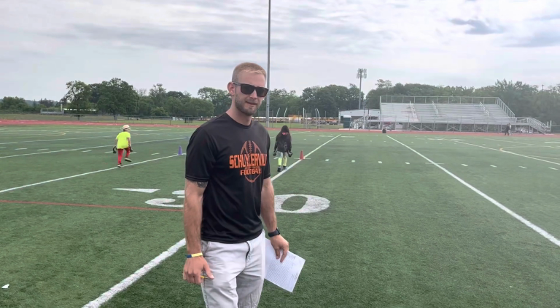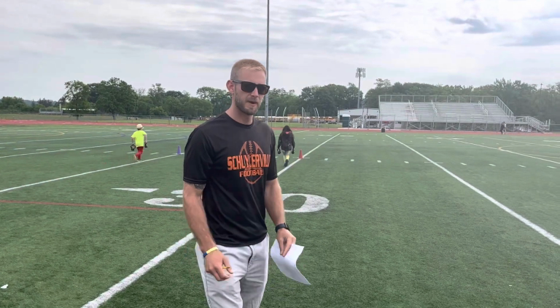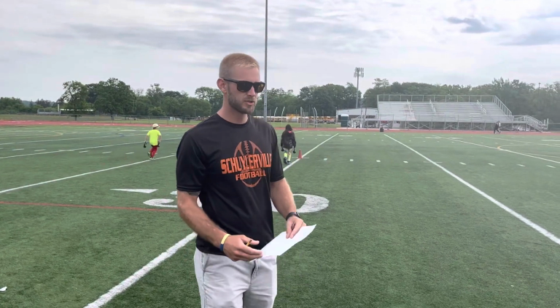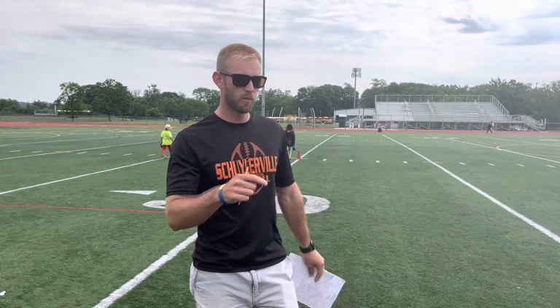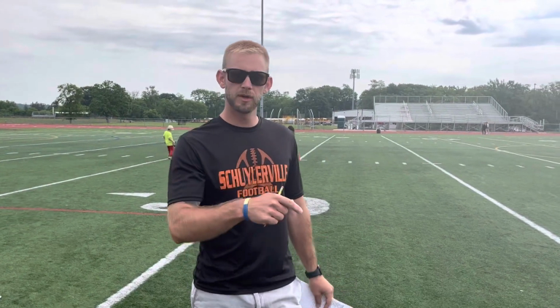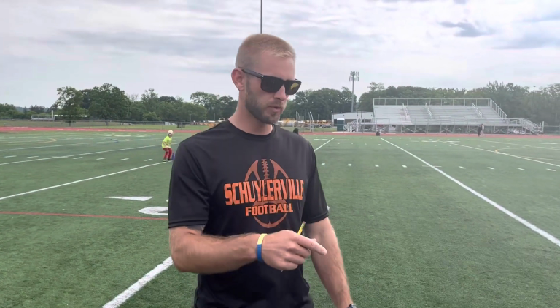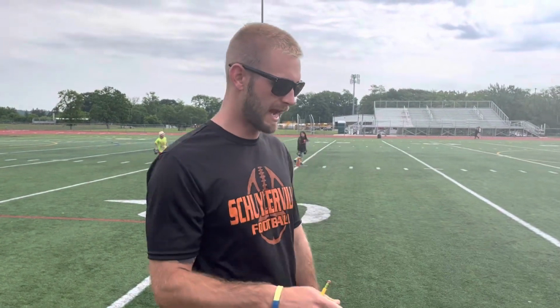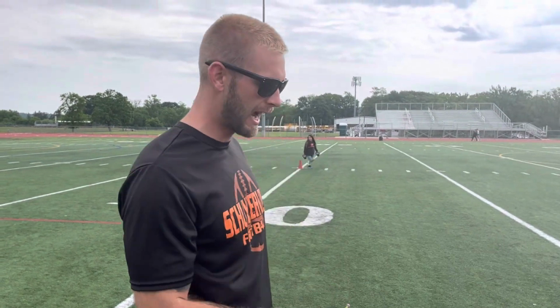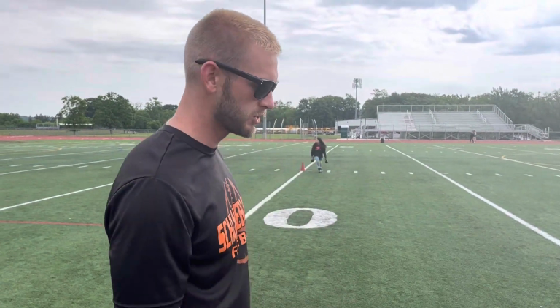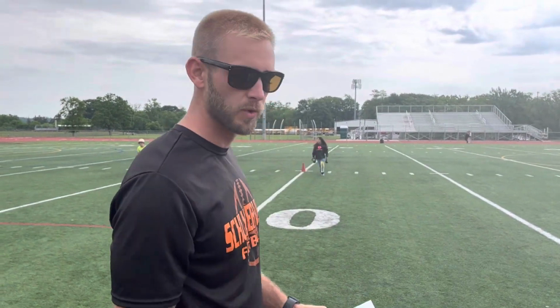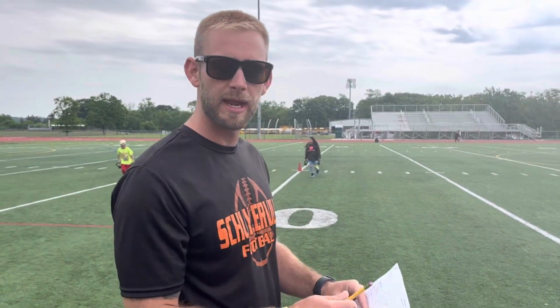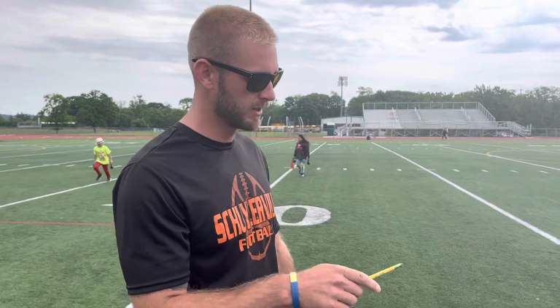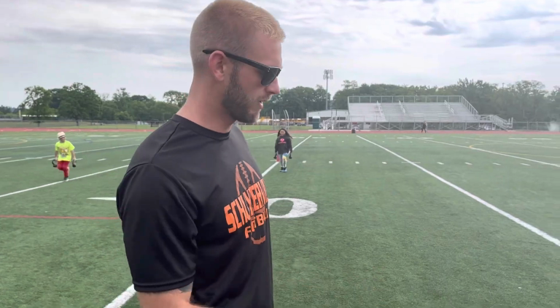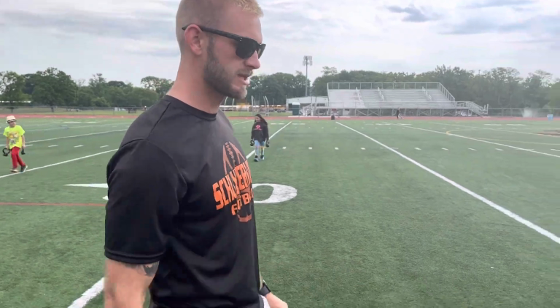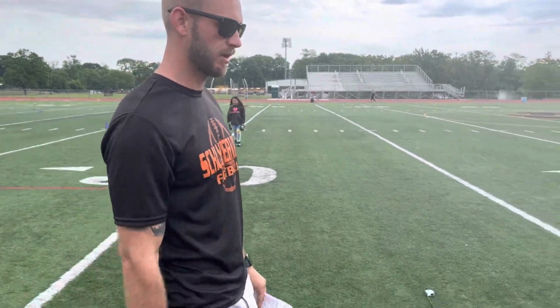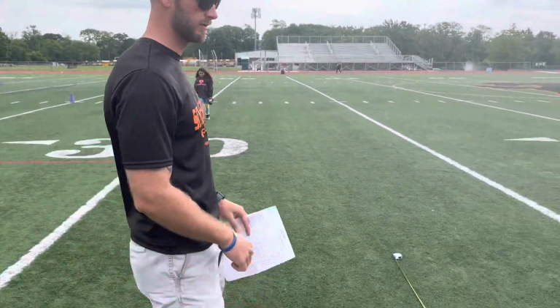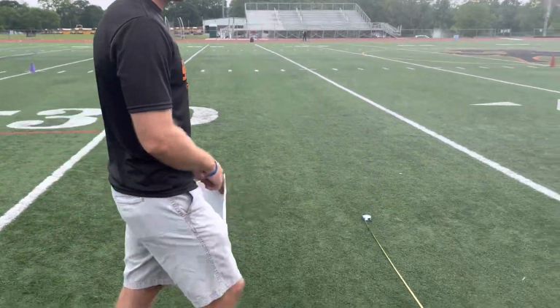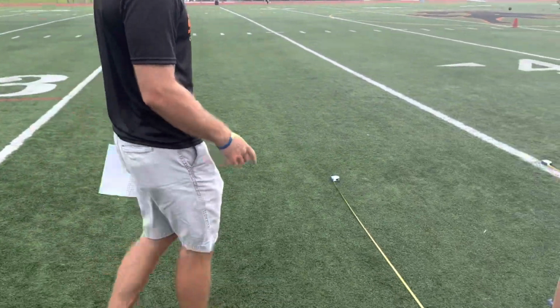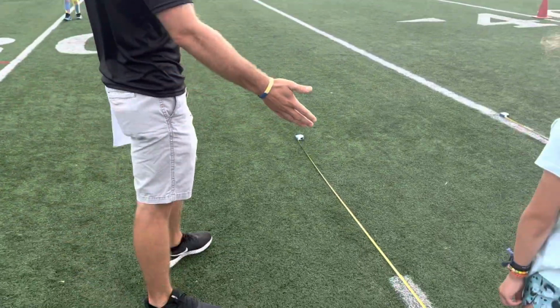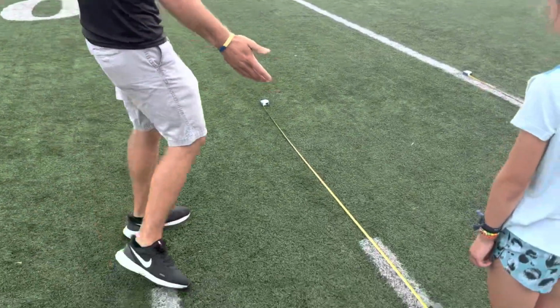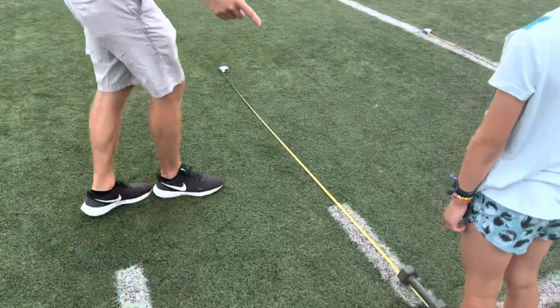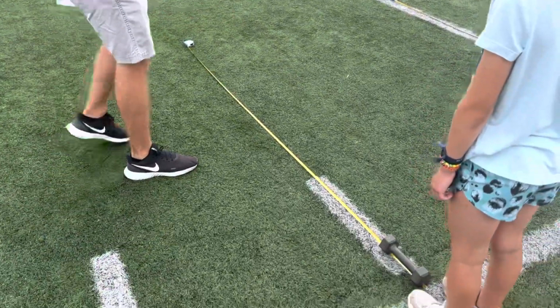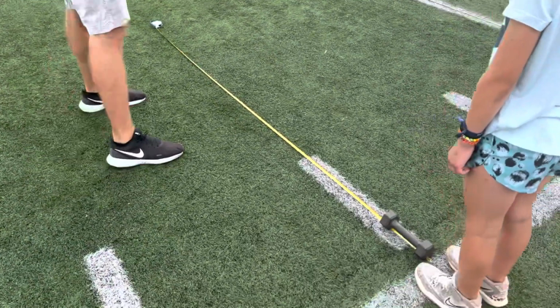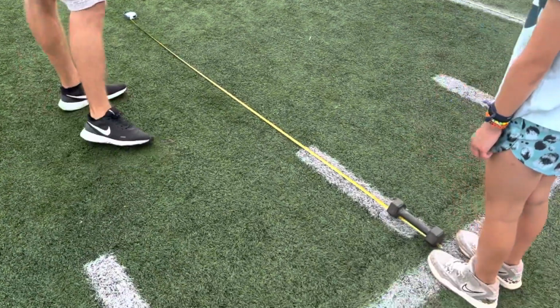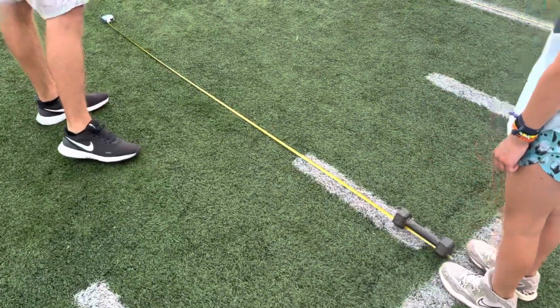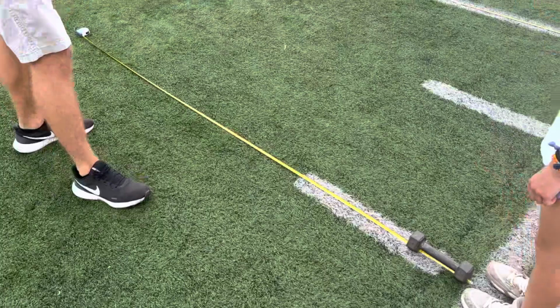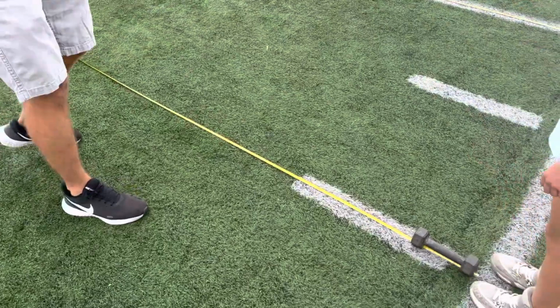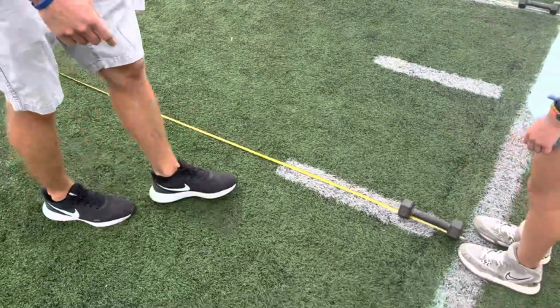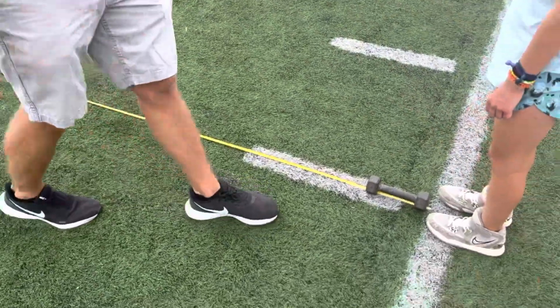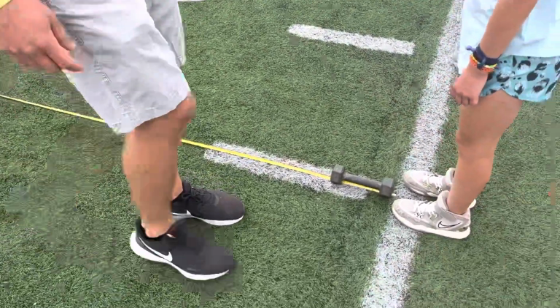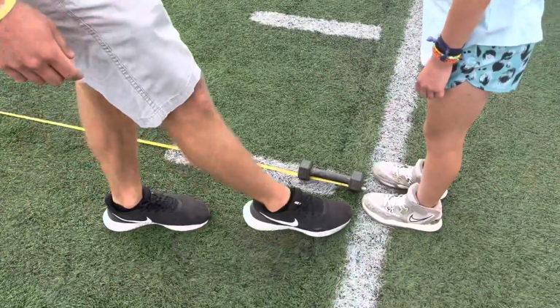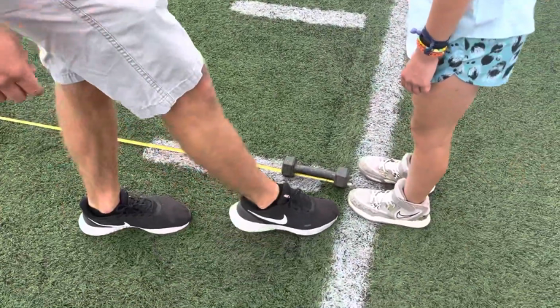Hey everybody, so we're gonna go through right now how to, if you're a grader, grade our standing long jump. Right now, if you look down, we have a tape measure that's stretched all the way out, and the edge of the tape measure goes all the way up to this white line.